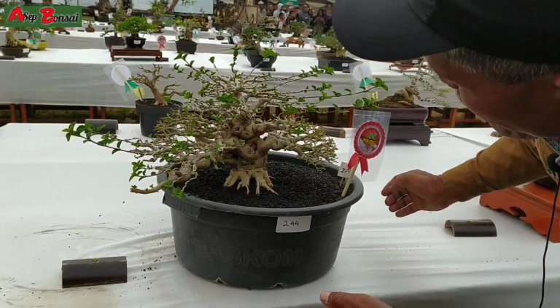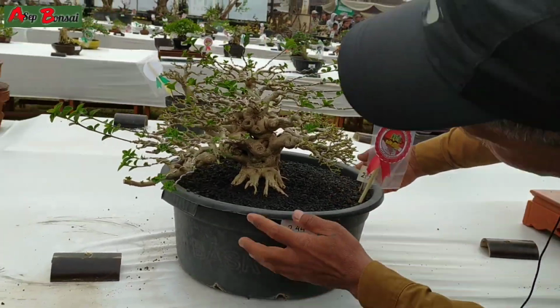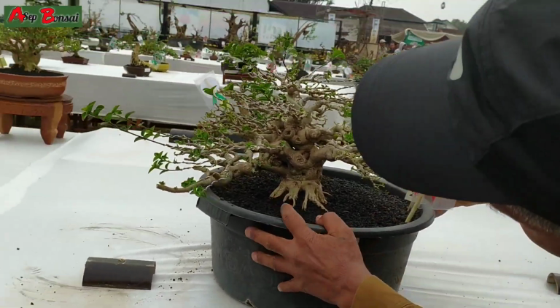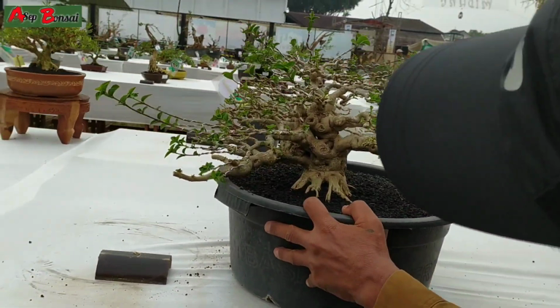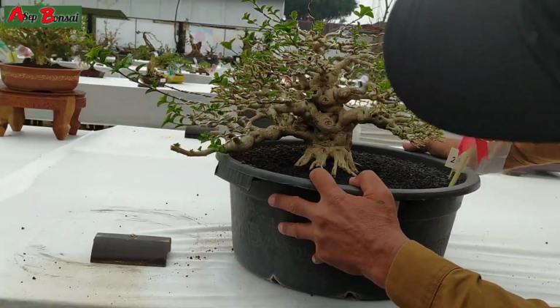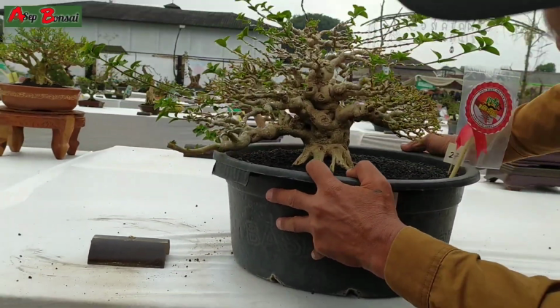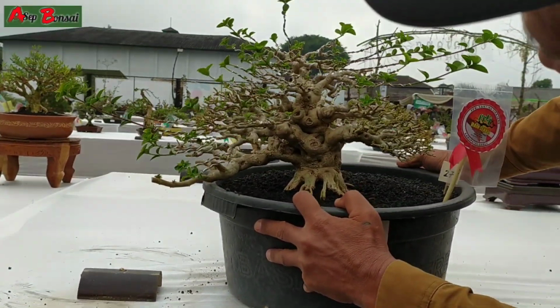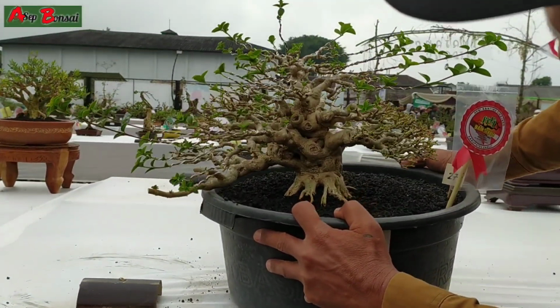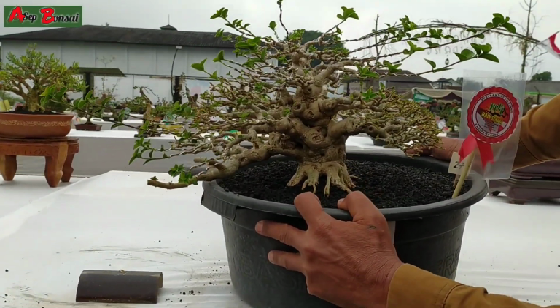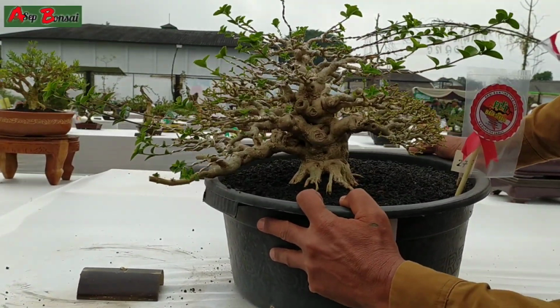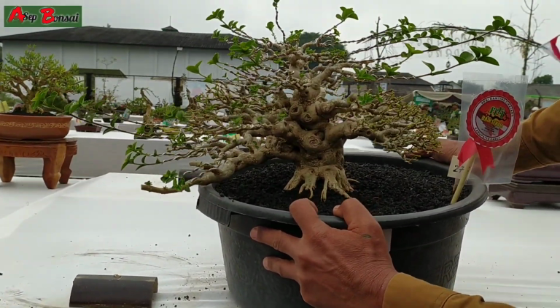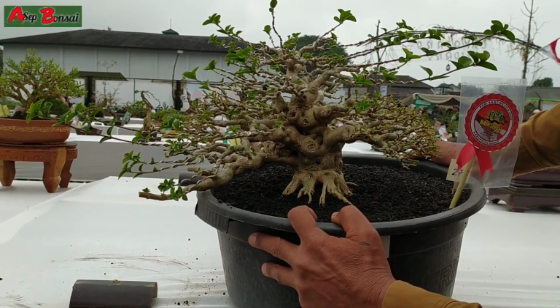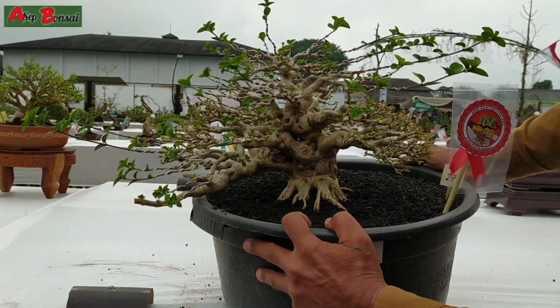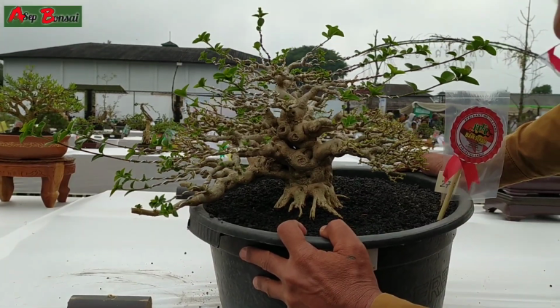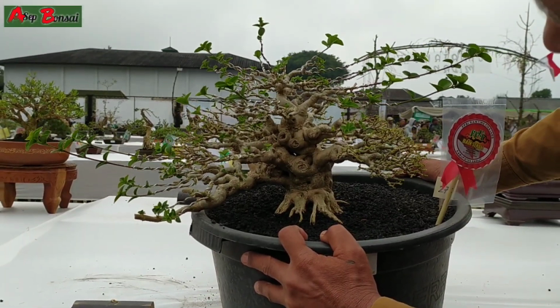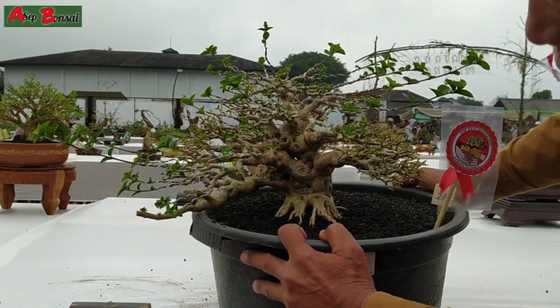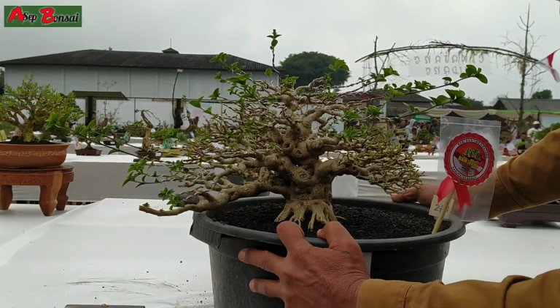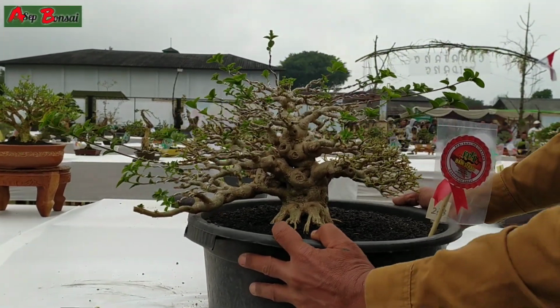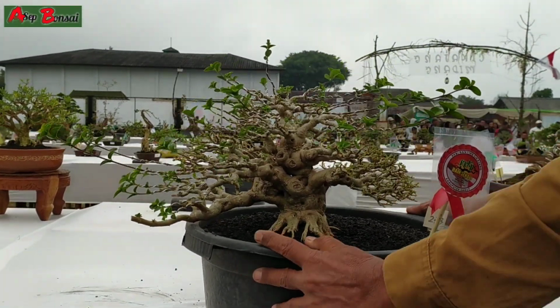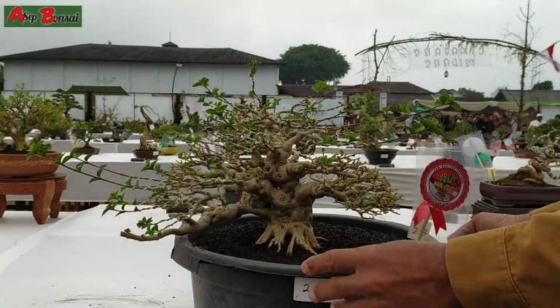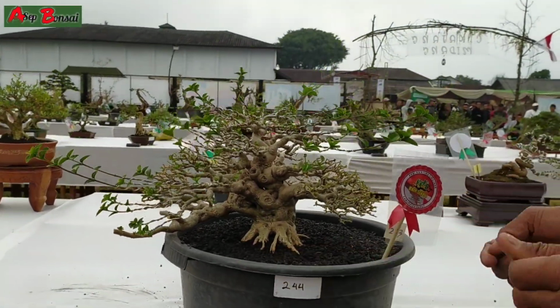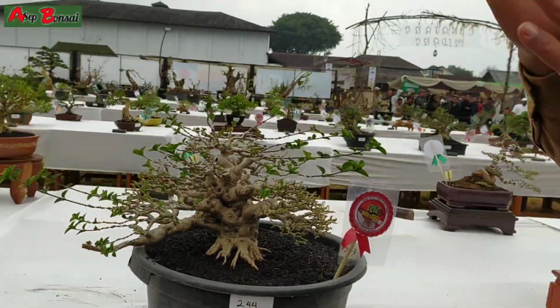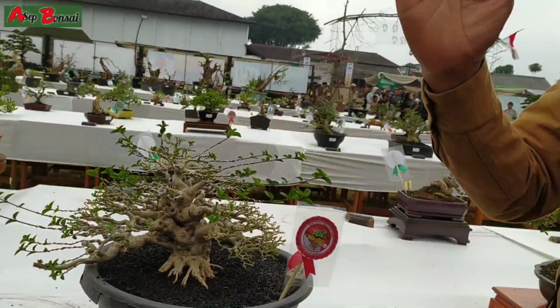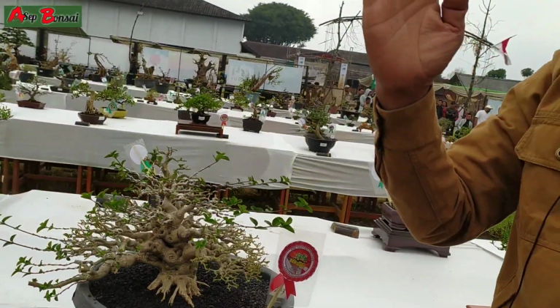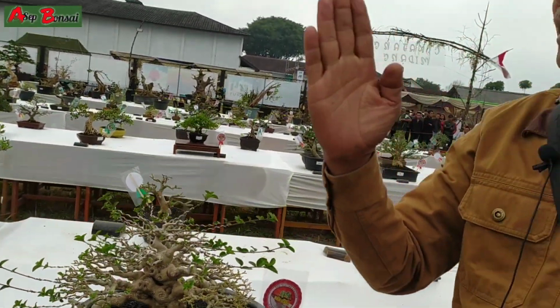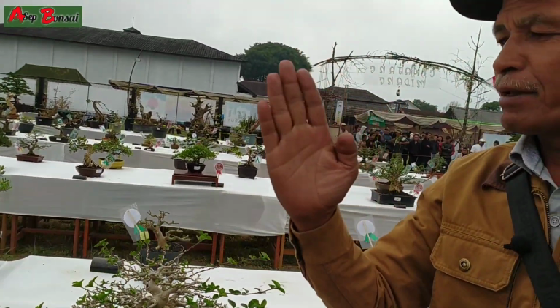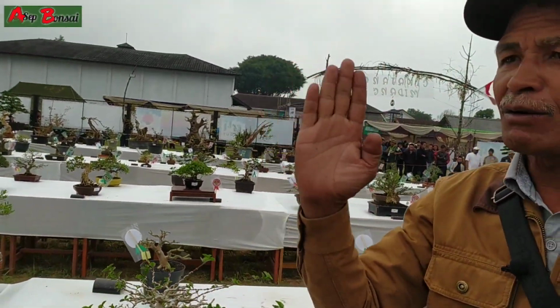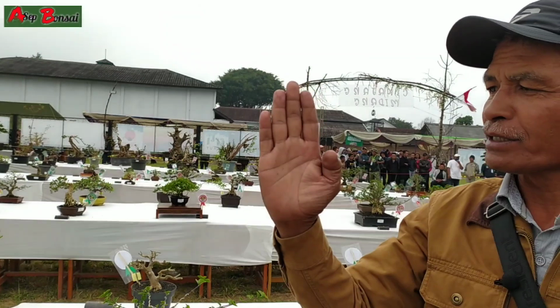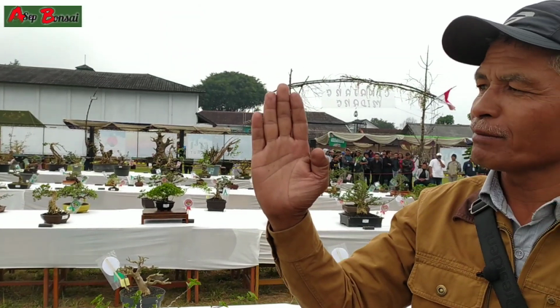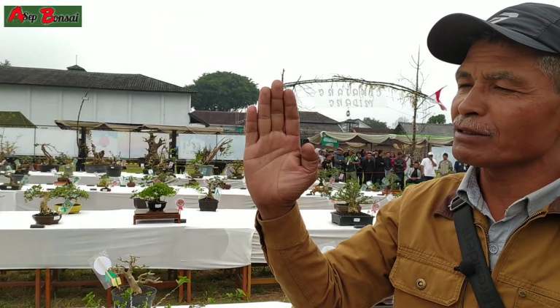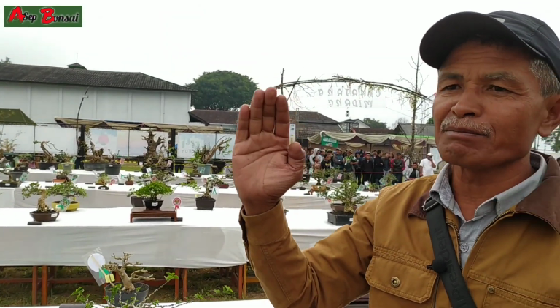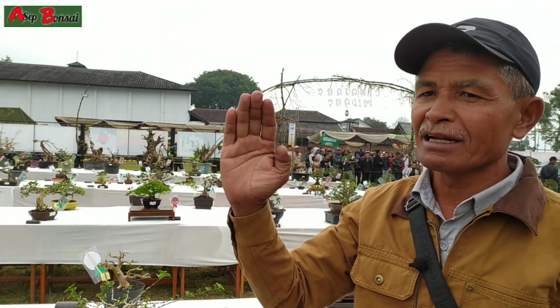Kalau diusahakan, kalau bonsai itu gini penanamannya. Ini mah lurus, kalau lebih bagus lebih ke depan.